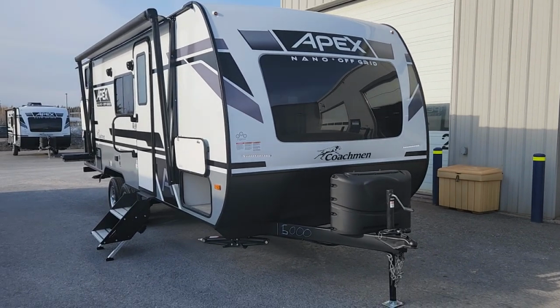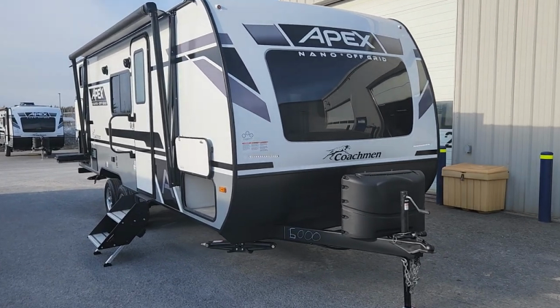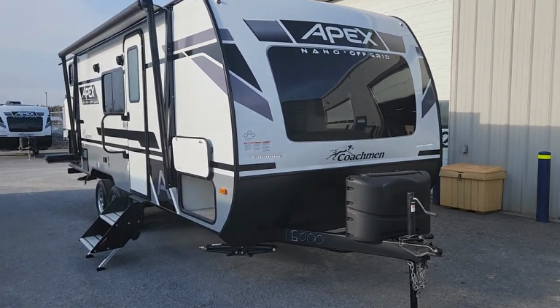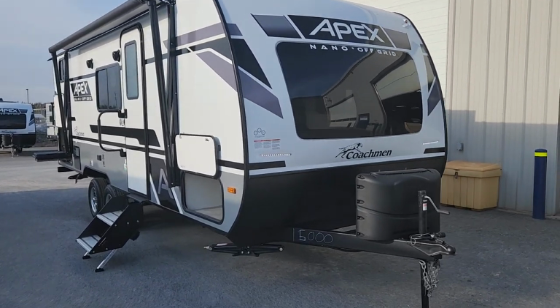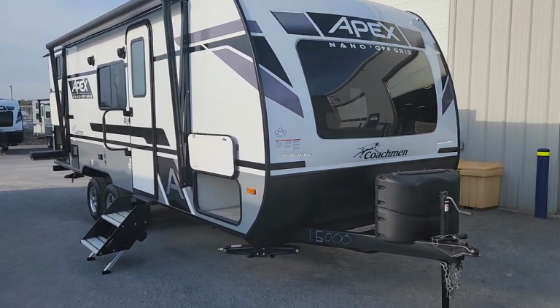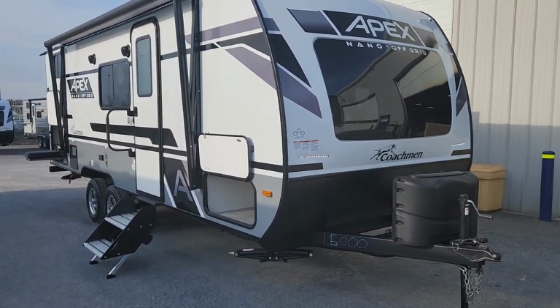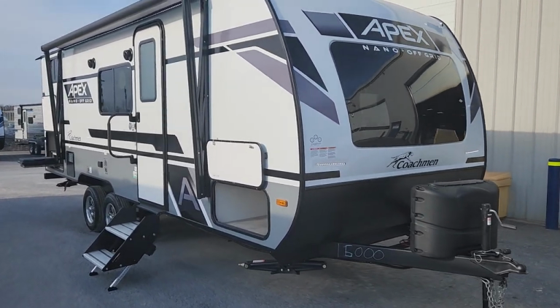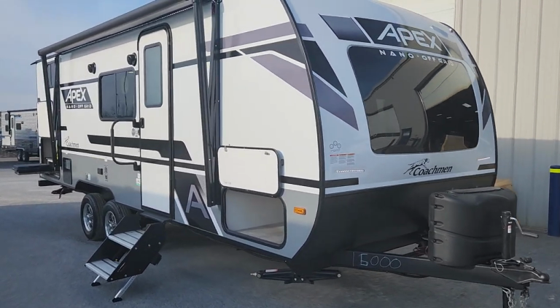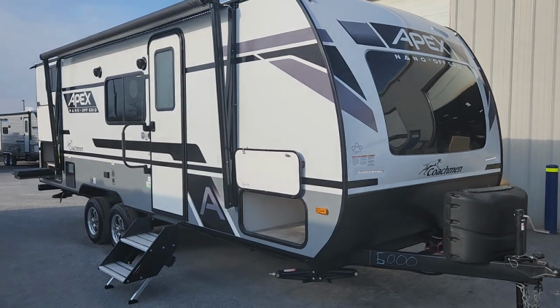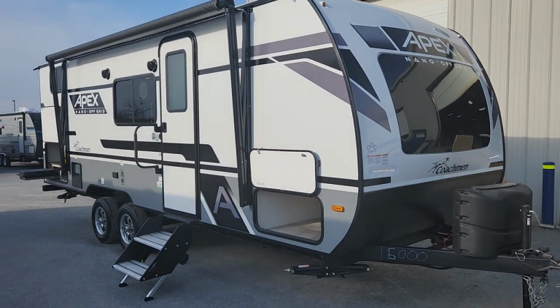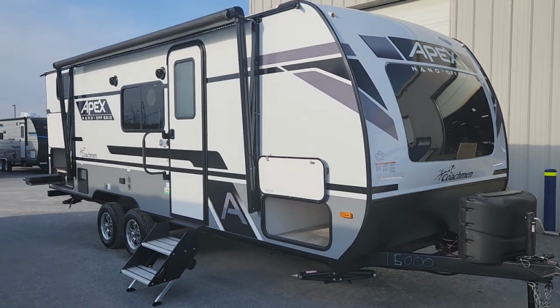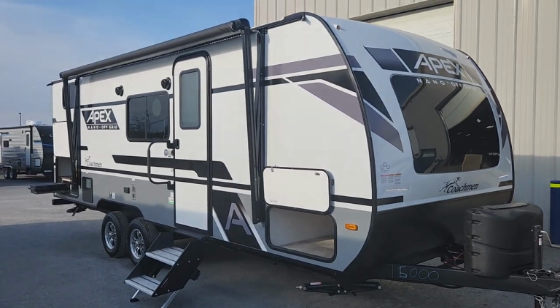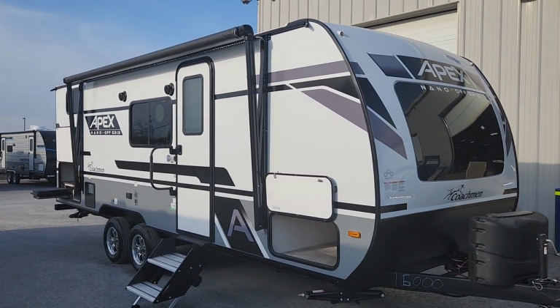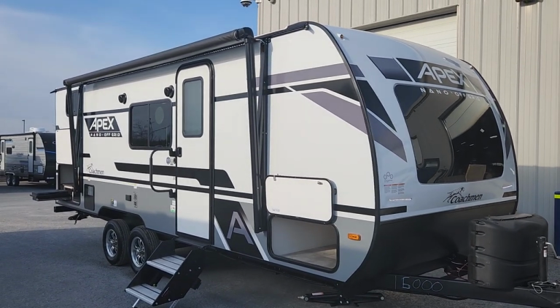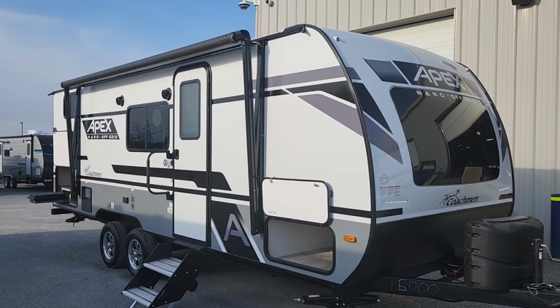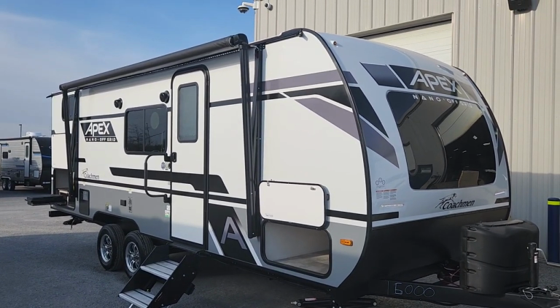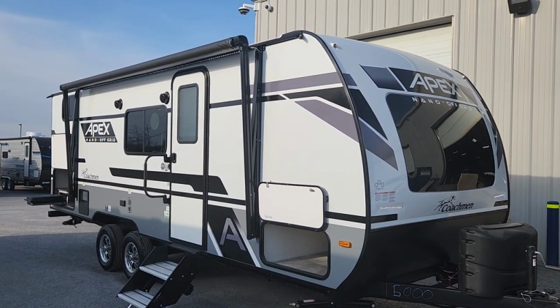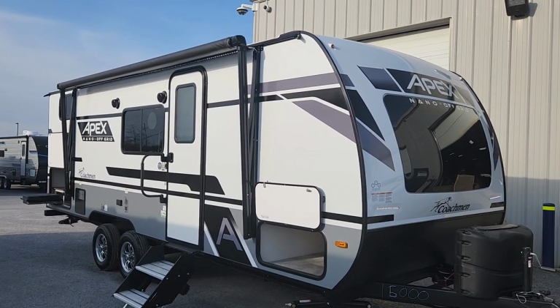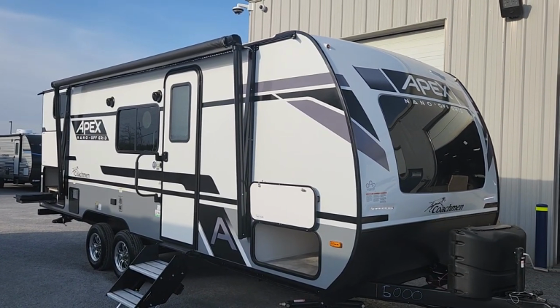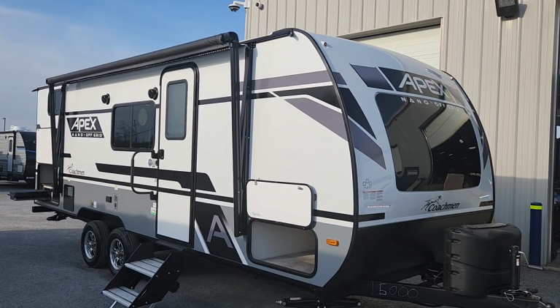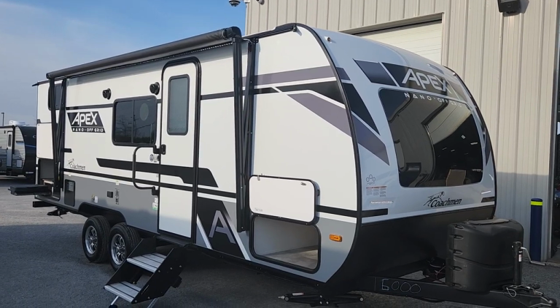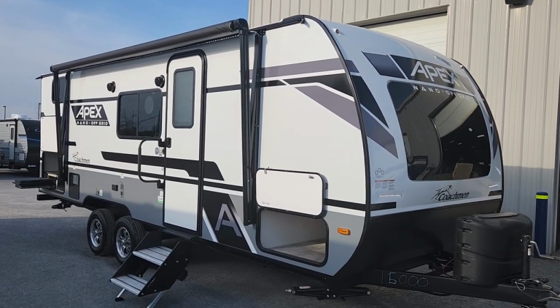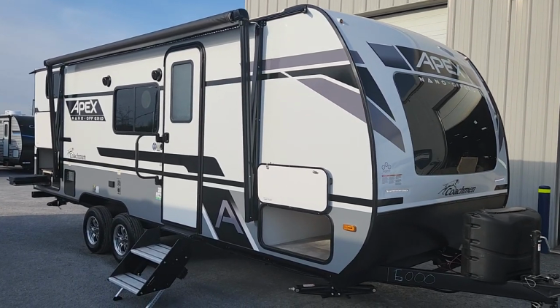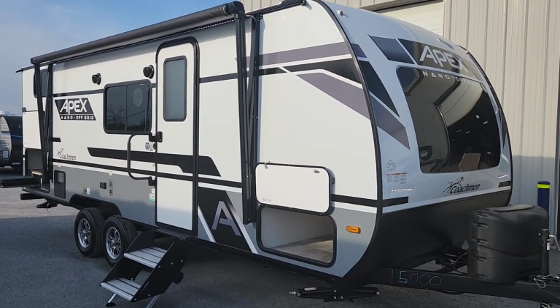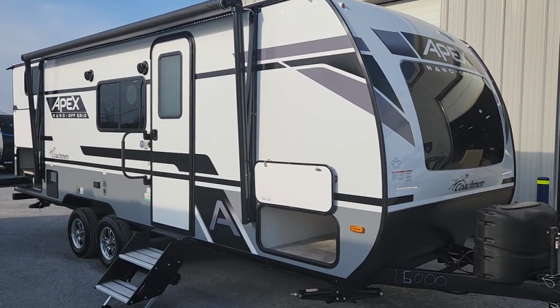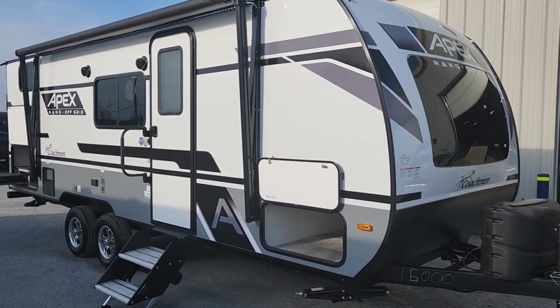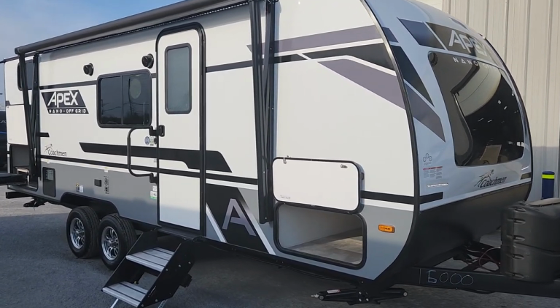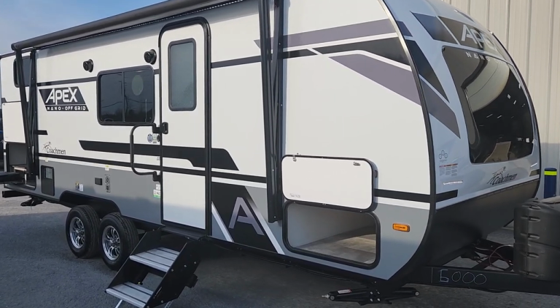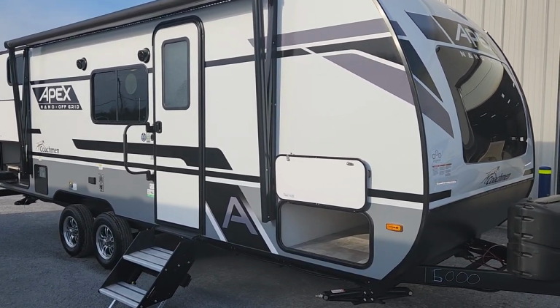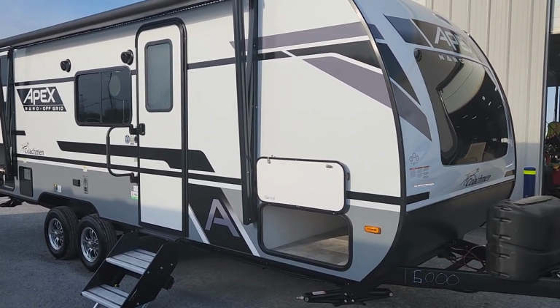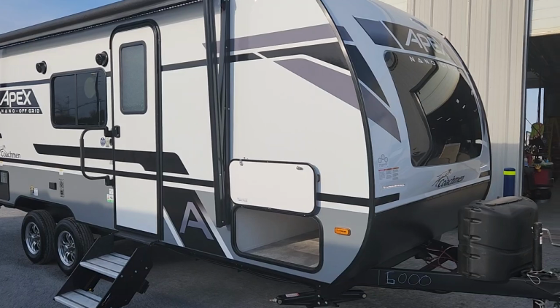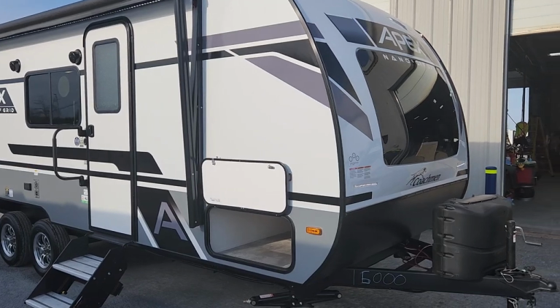Welcome to Premo RV Center and our first look at a brand new 208 BHS. This unit has the addition of the brand new Stargazer option — check the description below for a separate video on that feature. We've also added the option of aluminum wheels, which is now available through Apex.